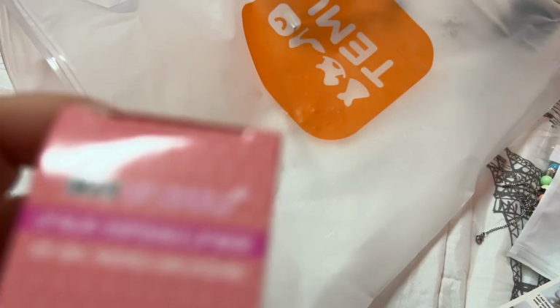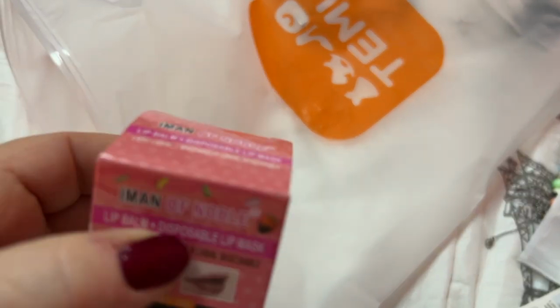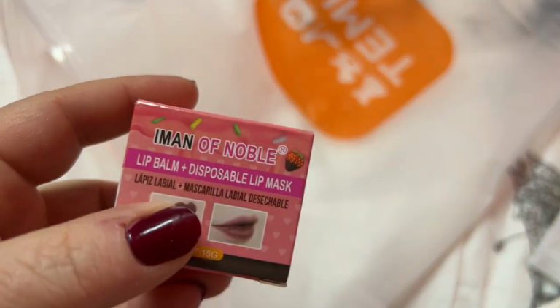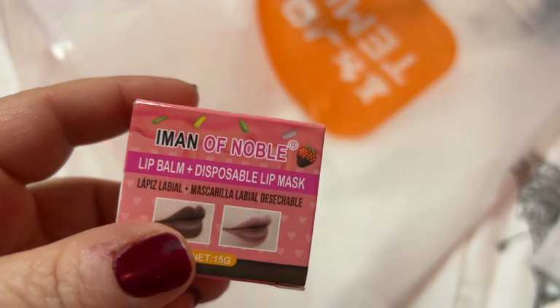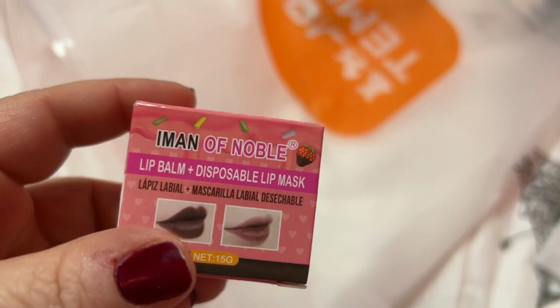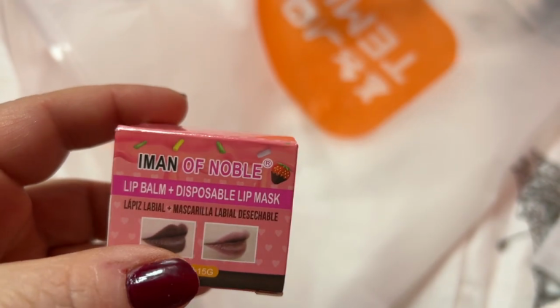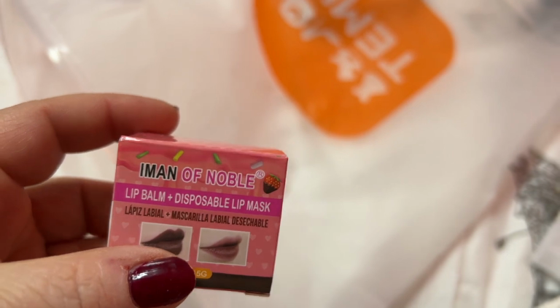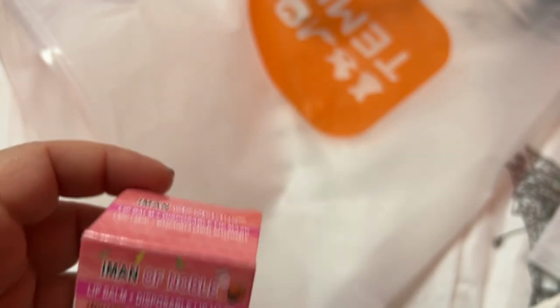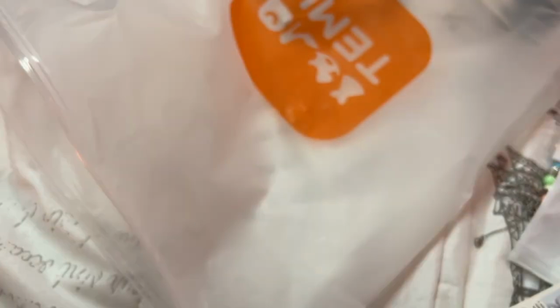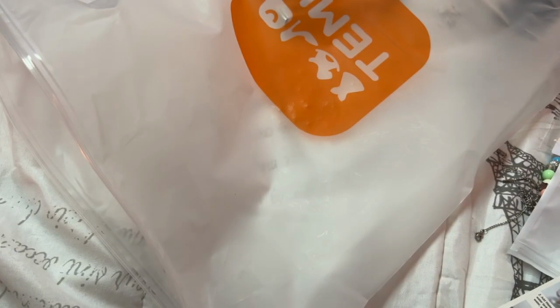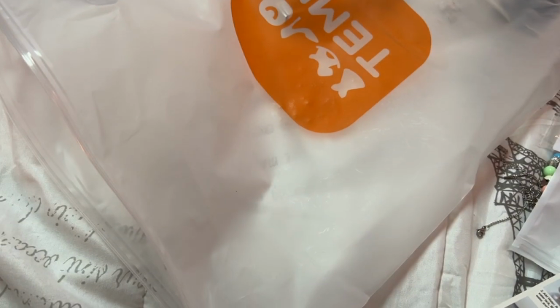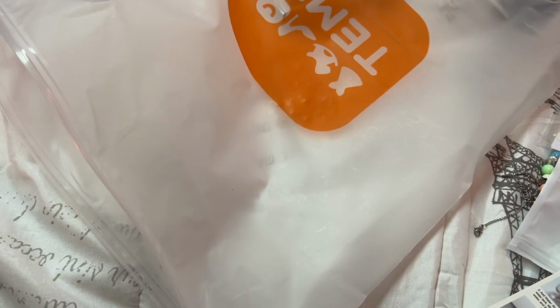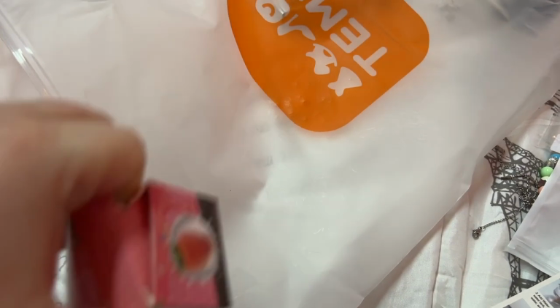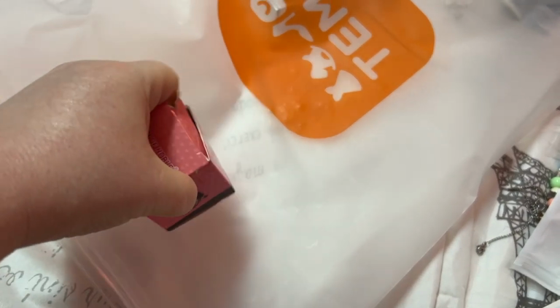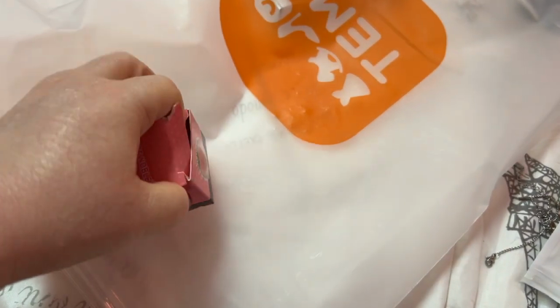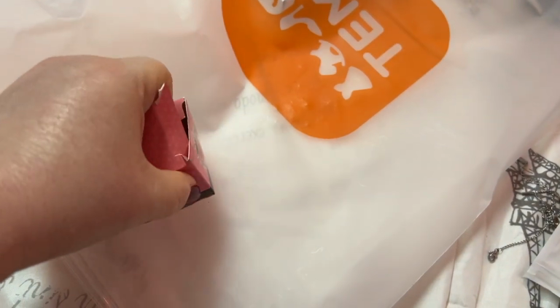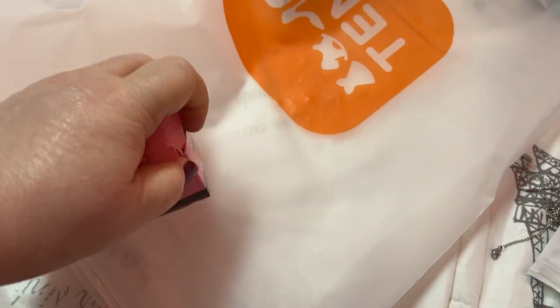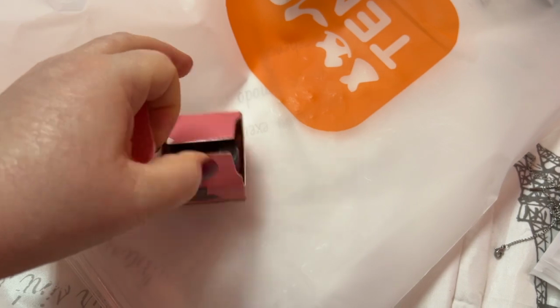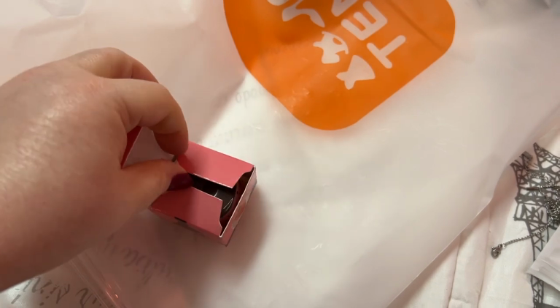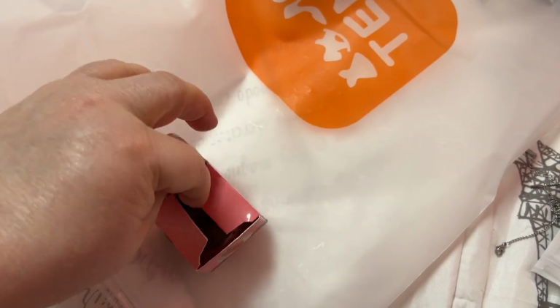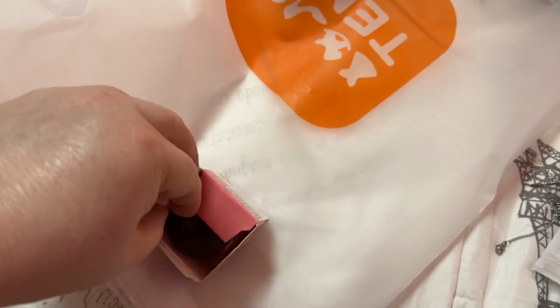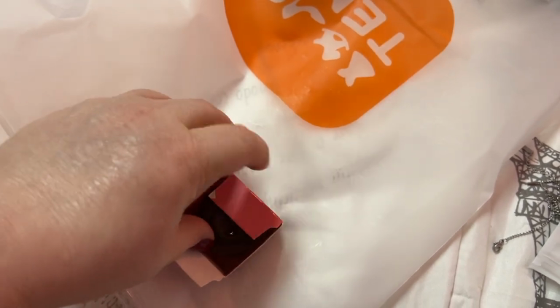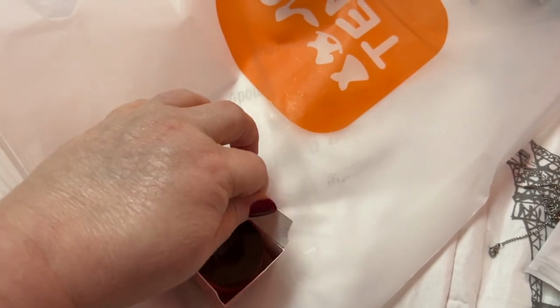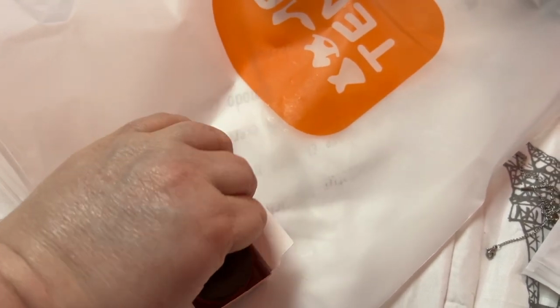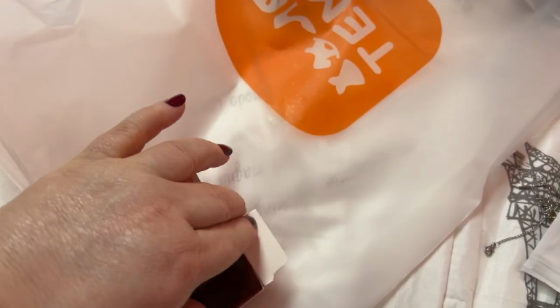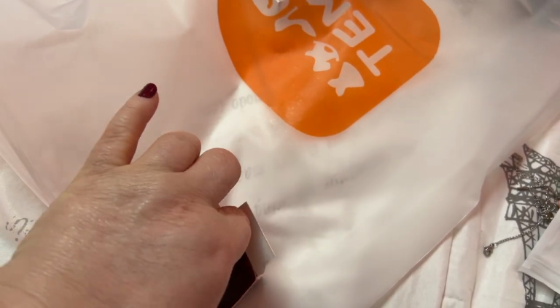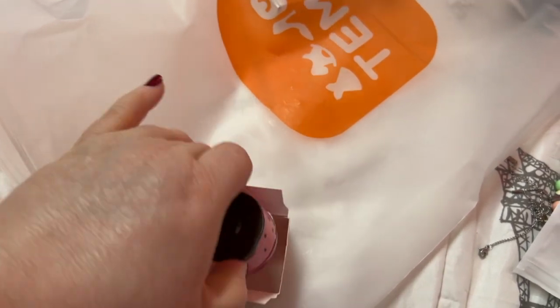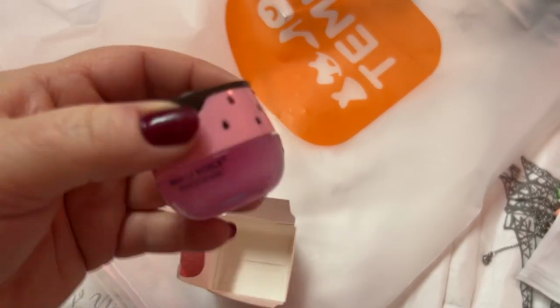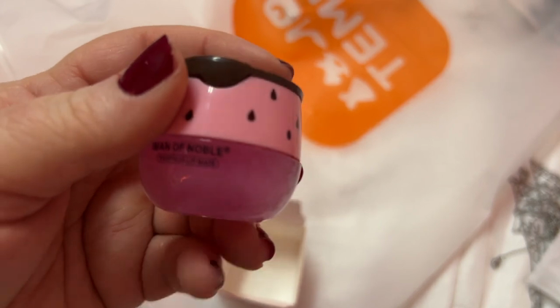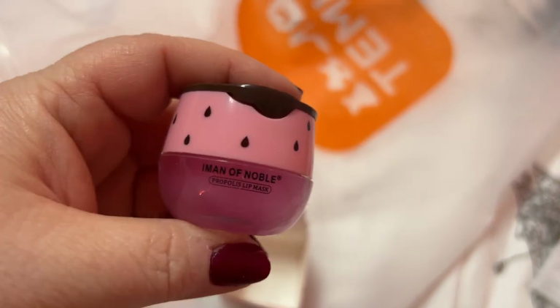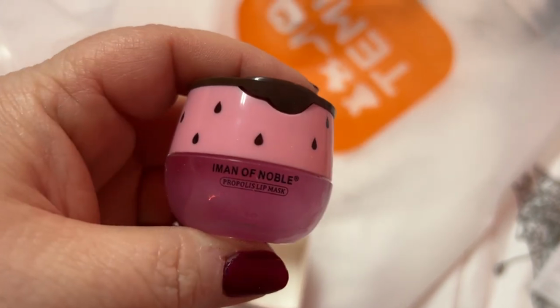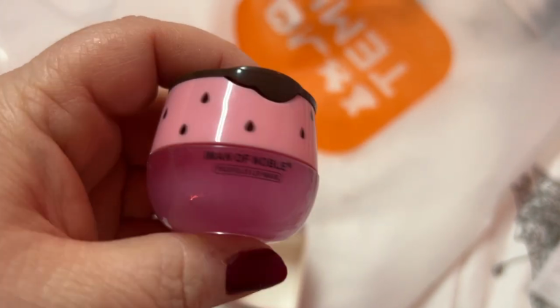This is a lip mask, which I need. Oh, pretty packaging! I can smell this from over here — oh my goodness, that smells good.